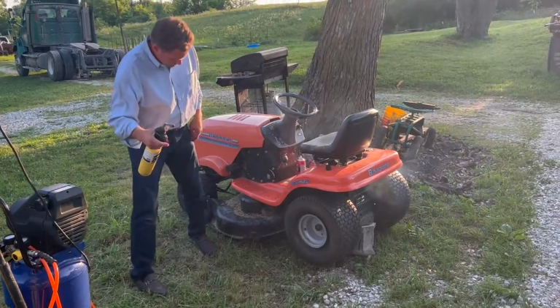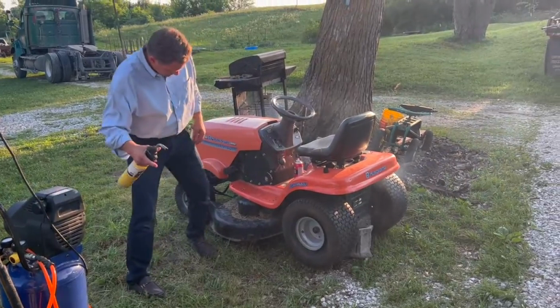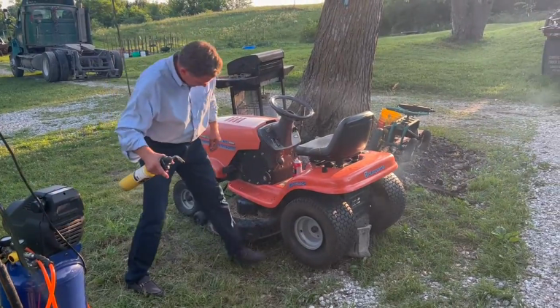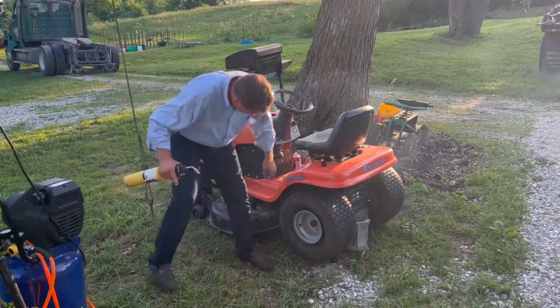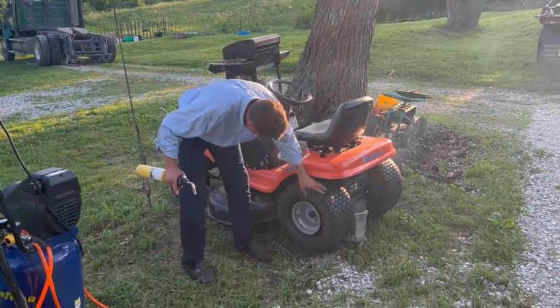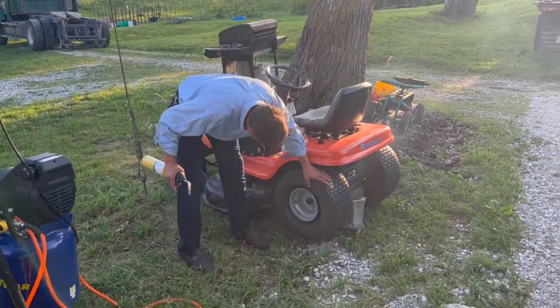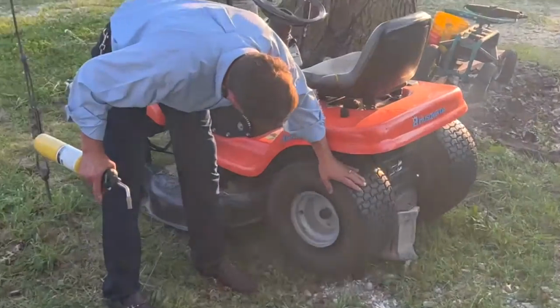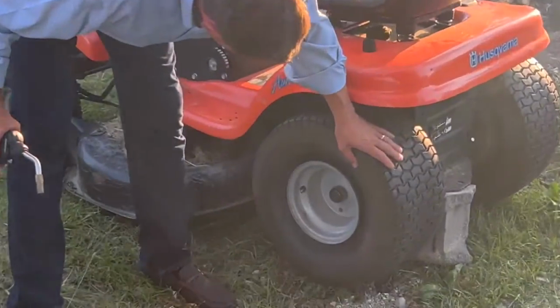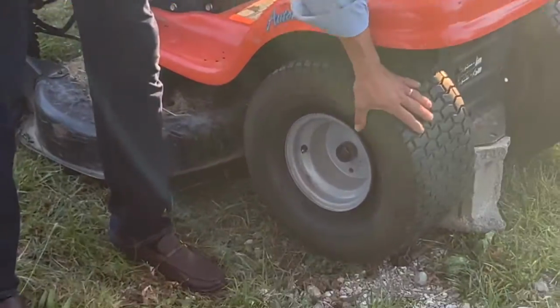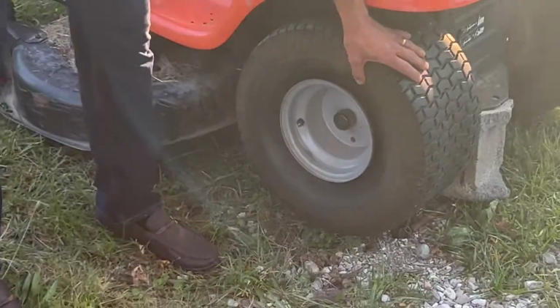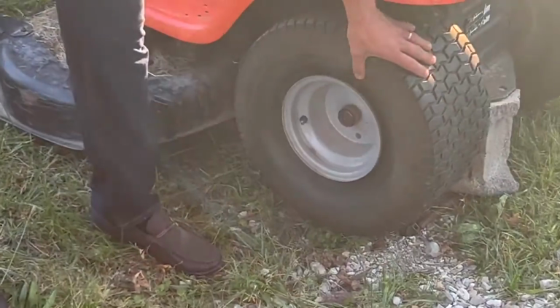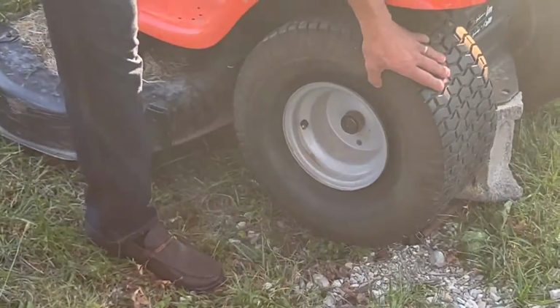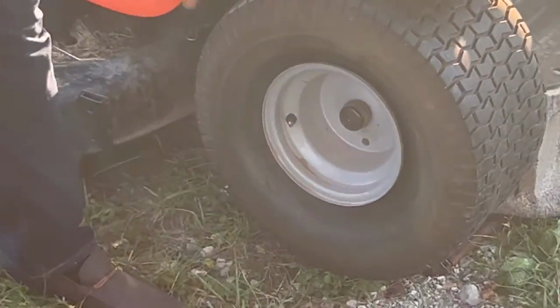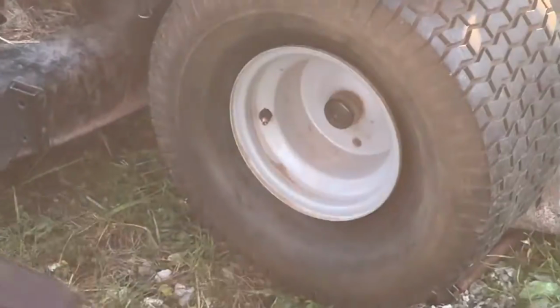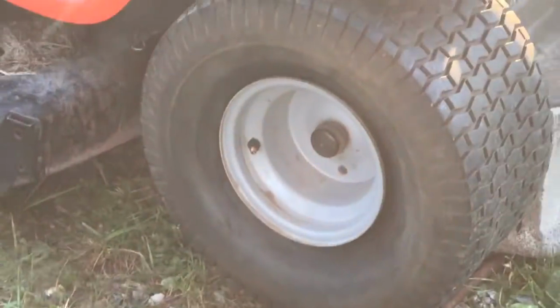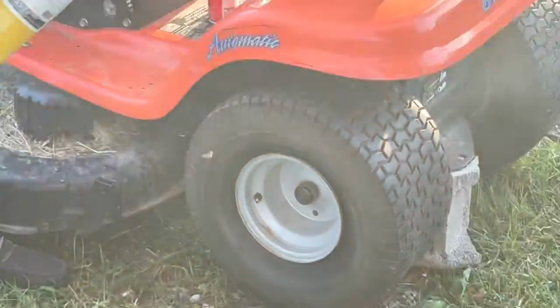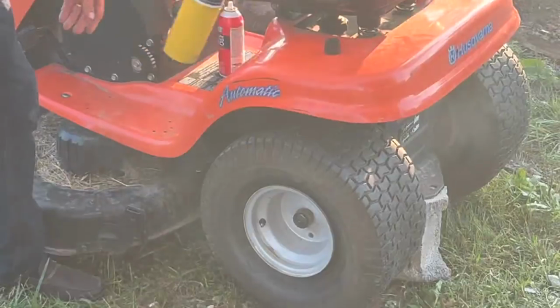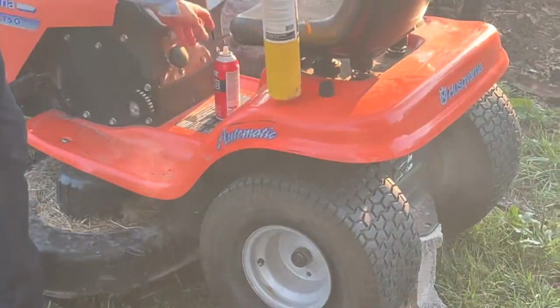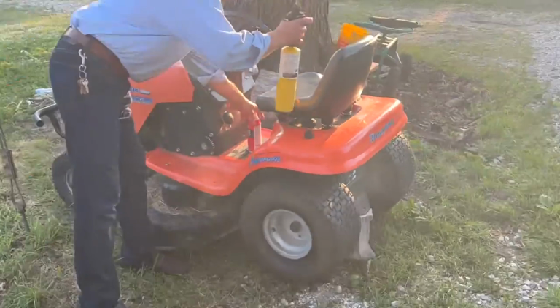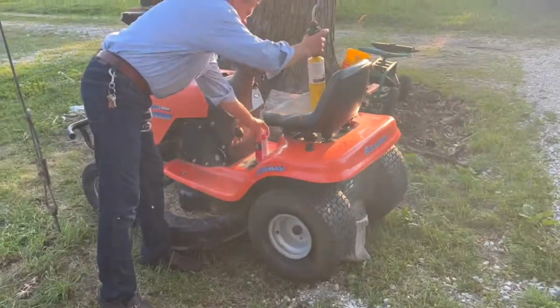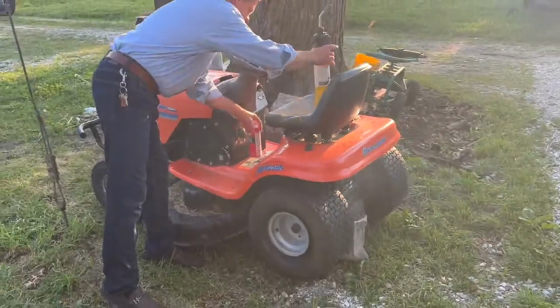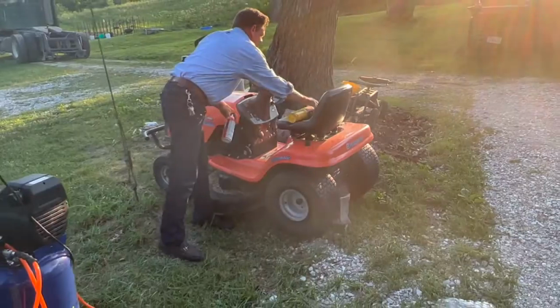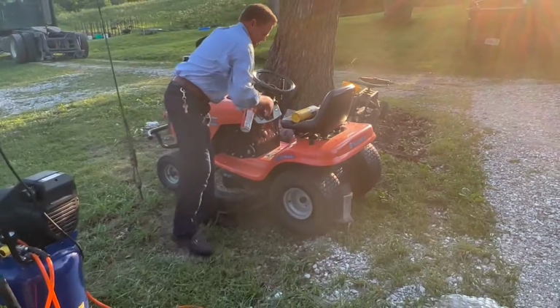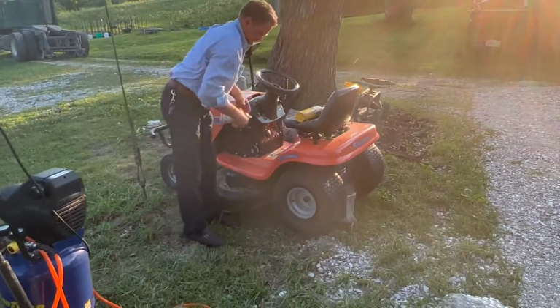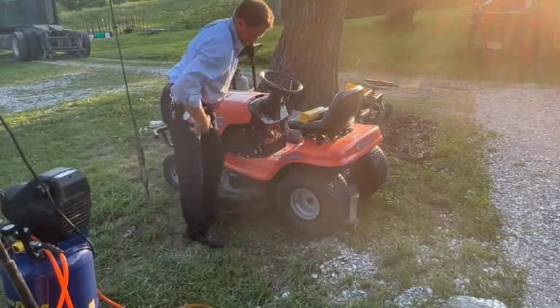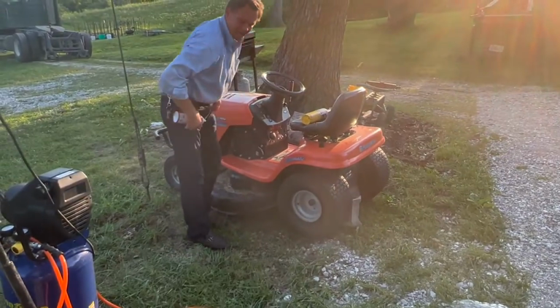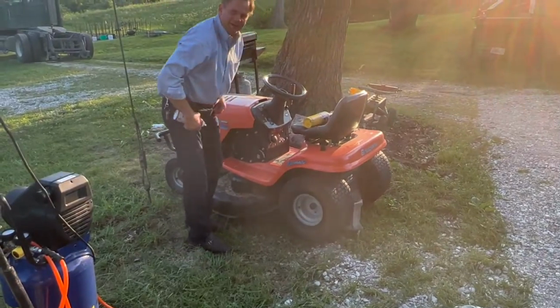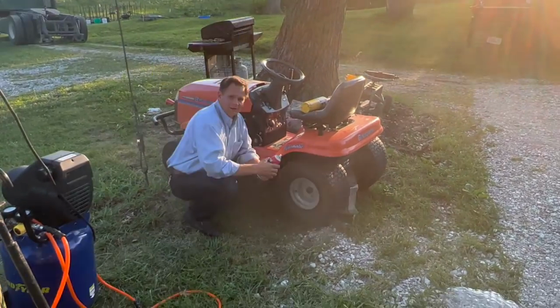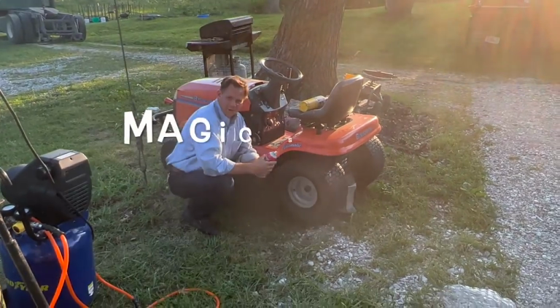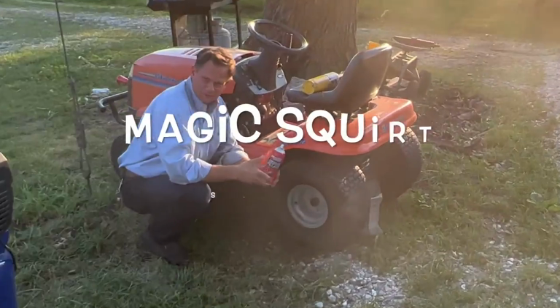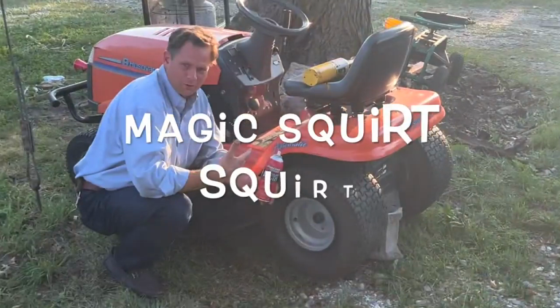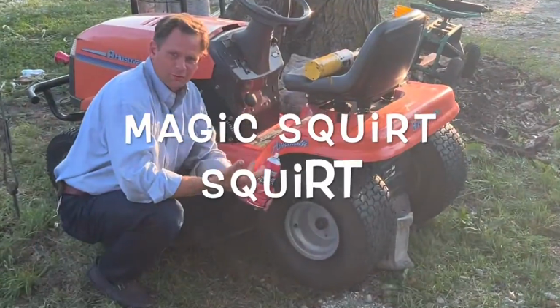Did it work? No, it didn't work. Alright, do it again. So what is that spray again? Magic squirt squirt.